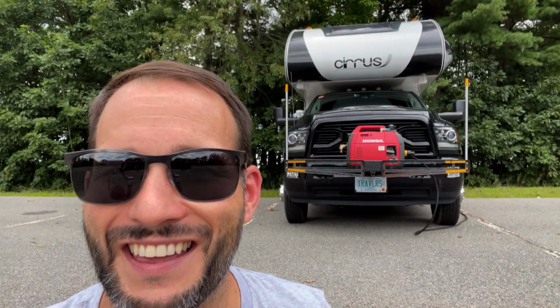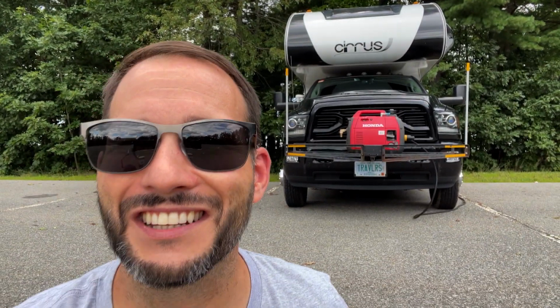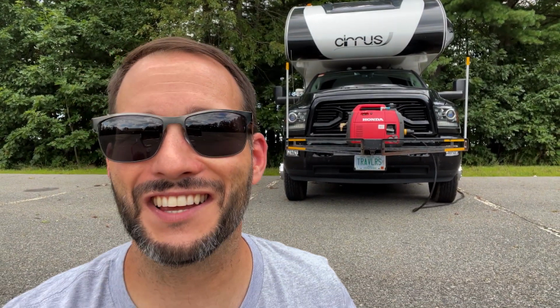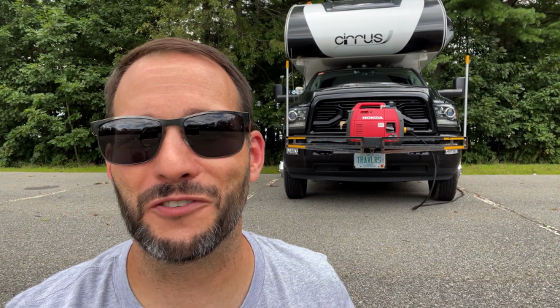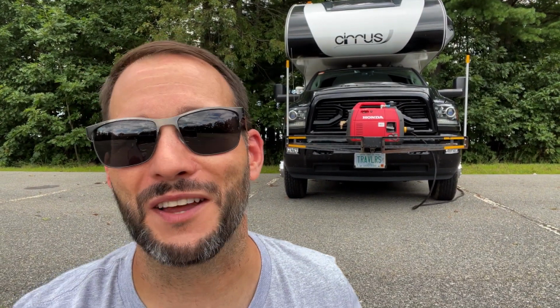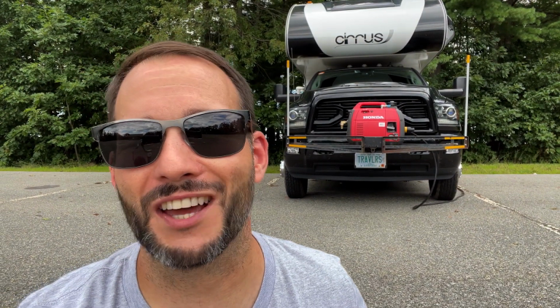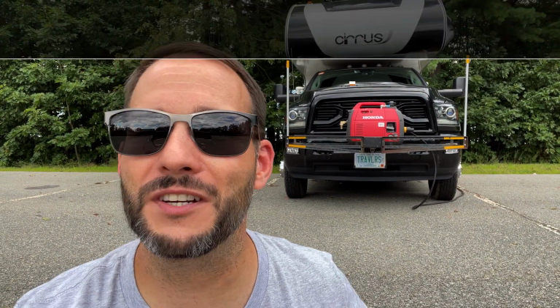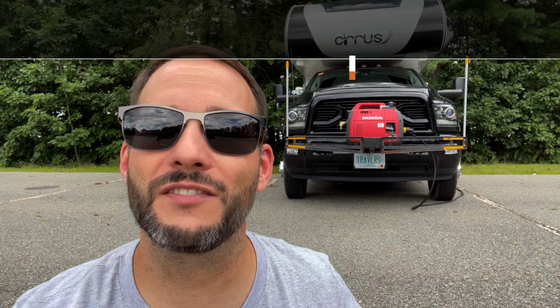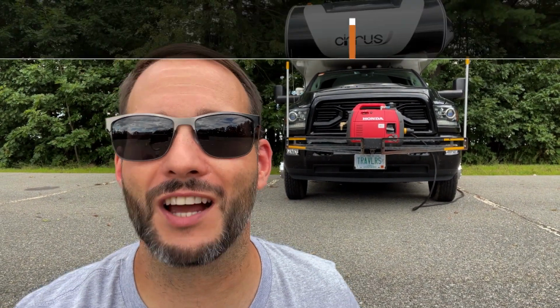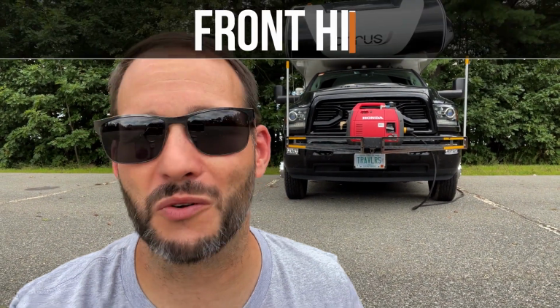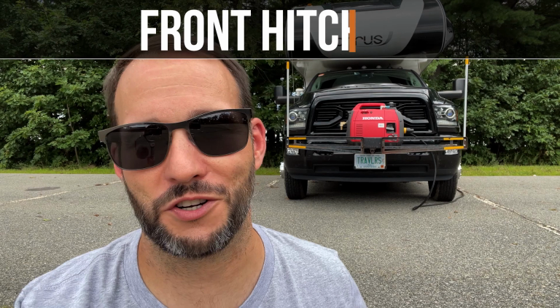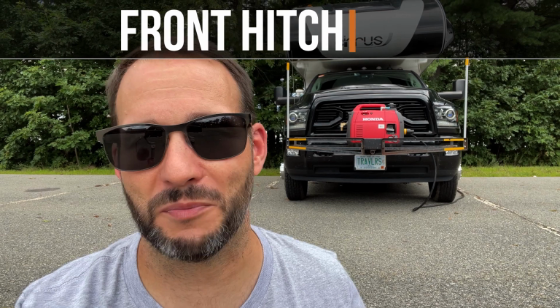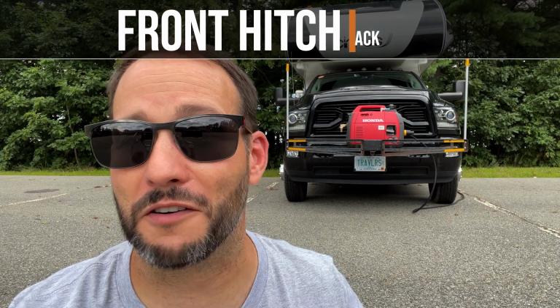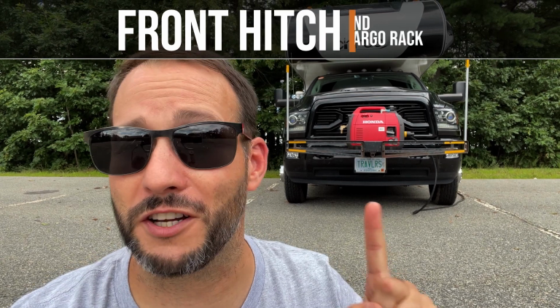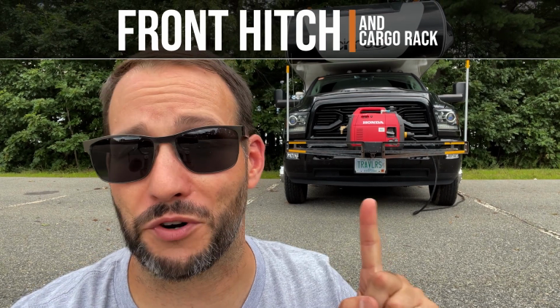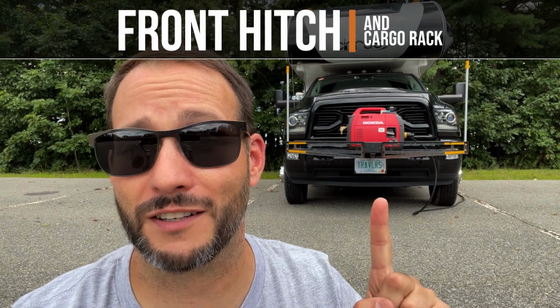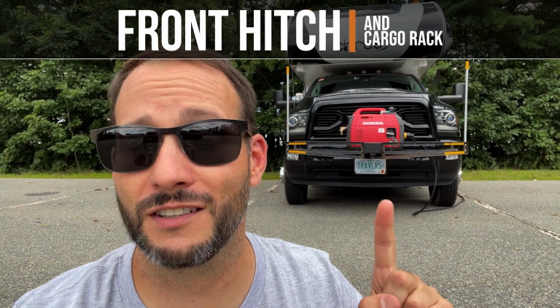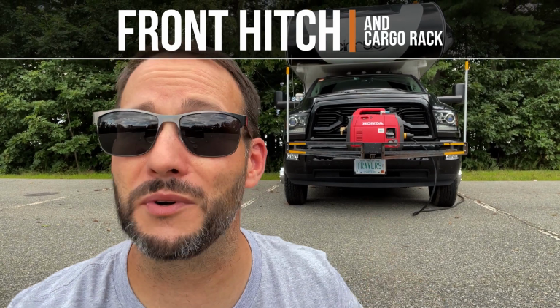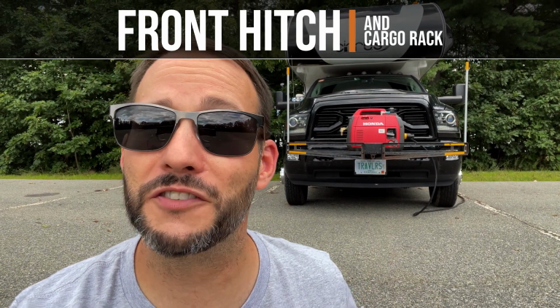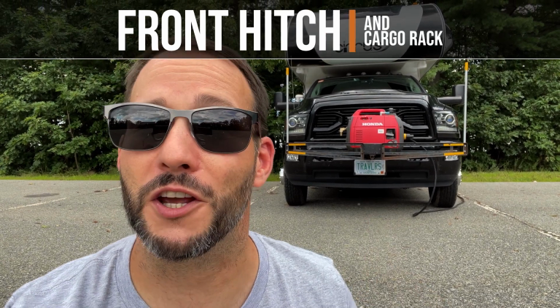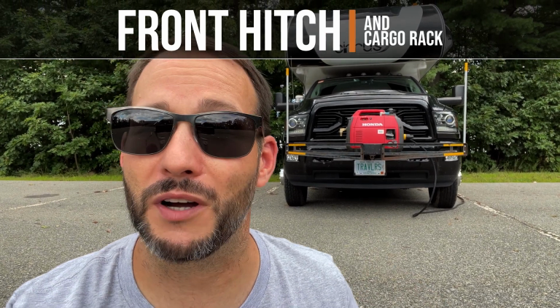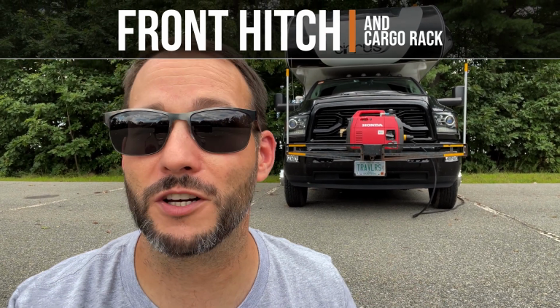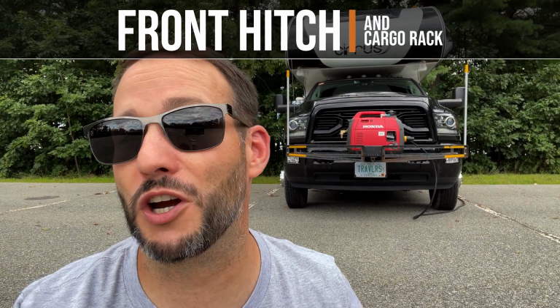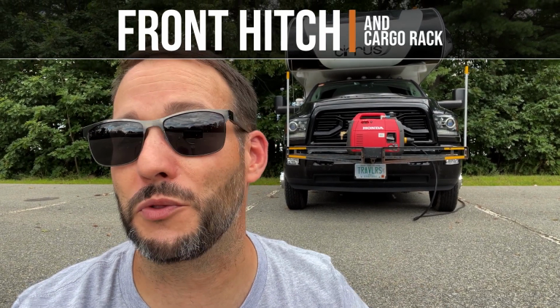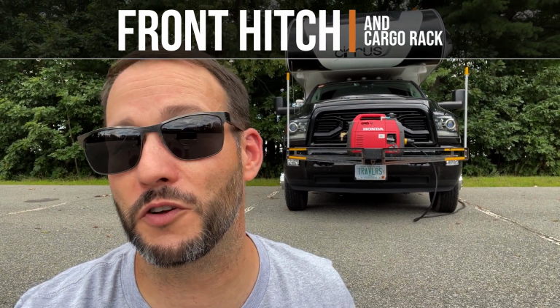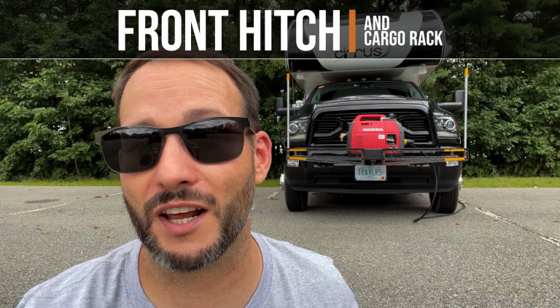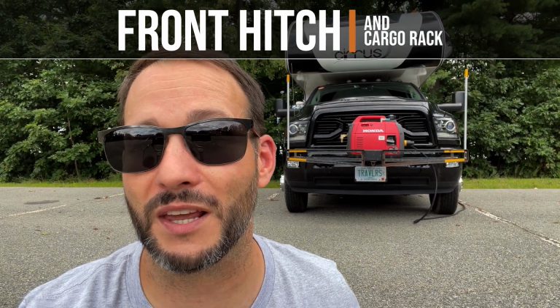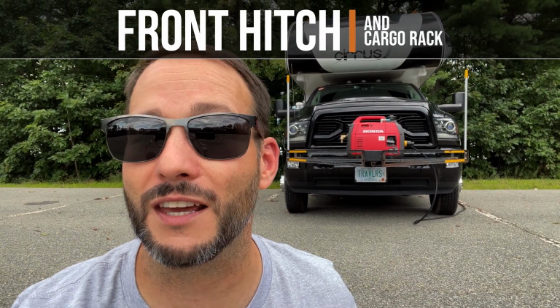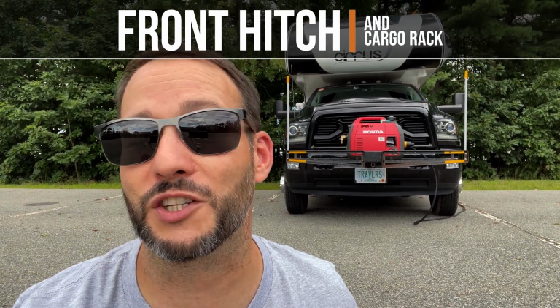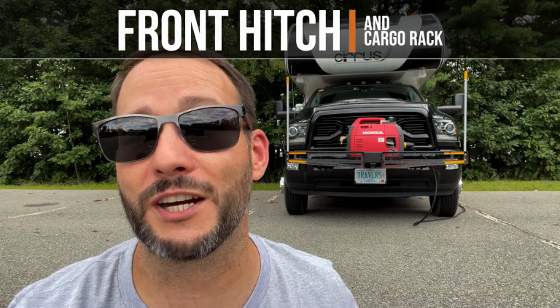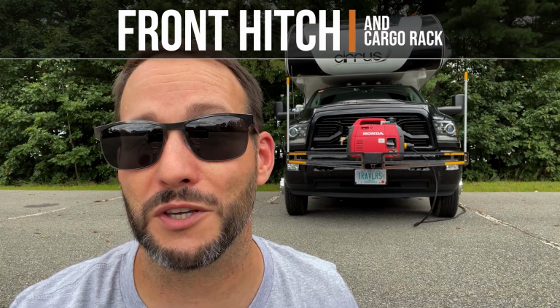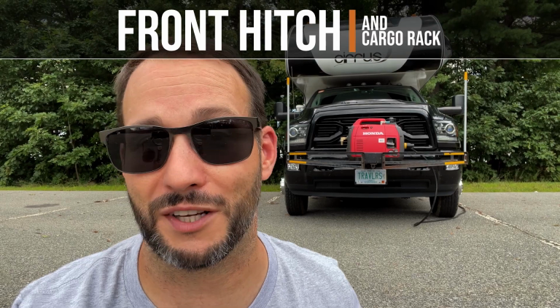In the last several months I've received a ton of questions about our front hitch rack, so in this video I'm going to share with you the full setup and explain how we use it.